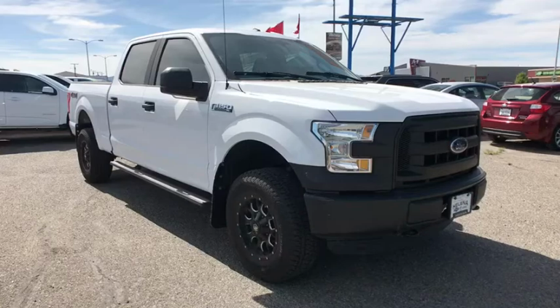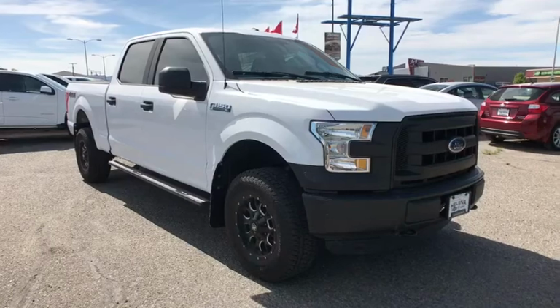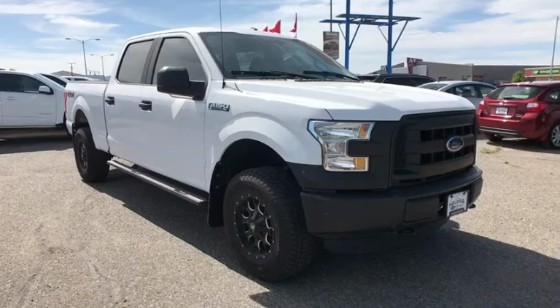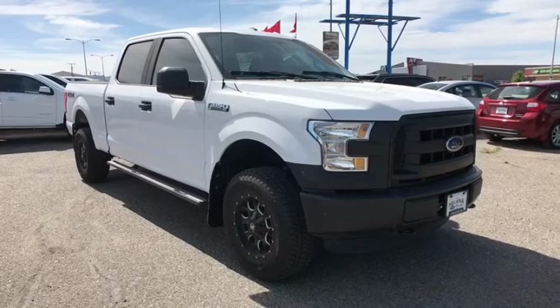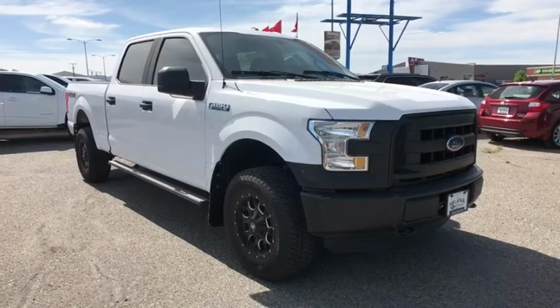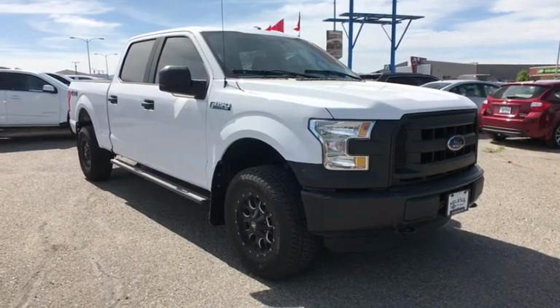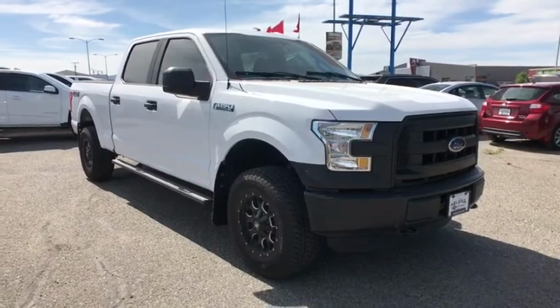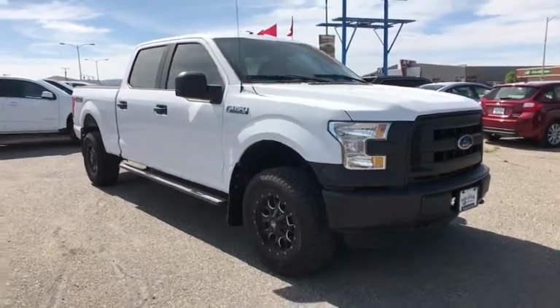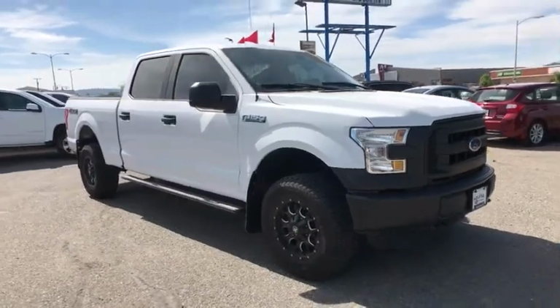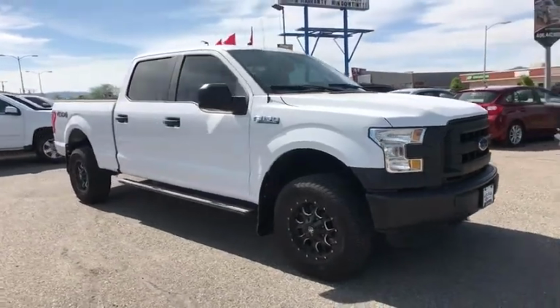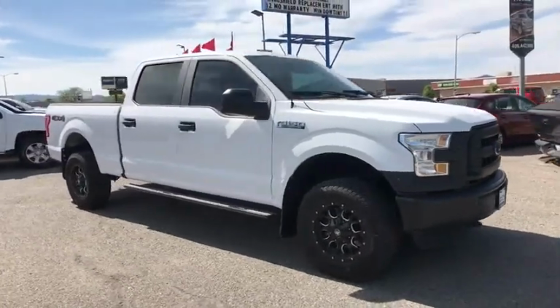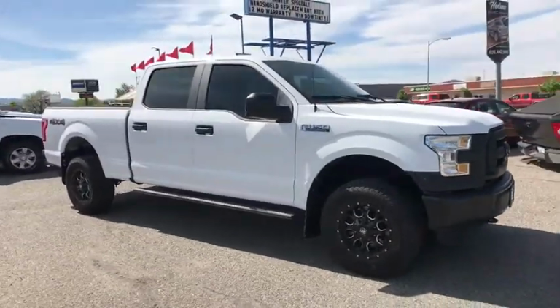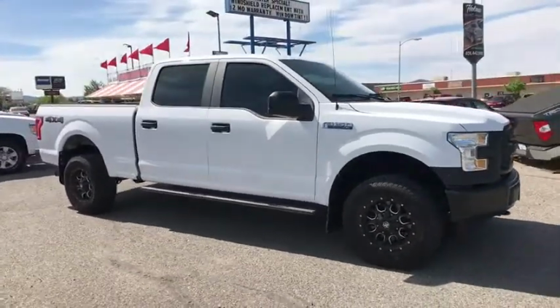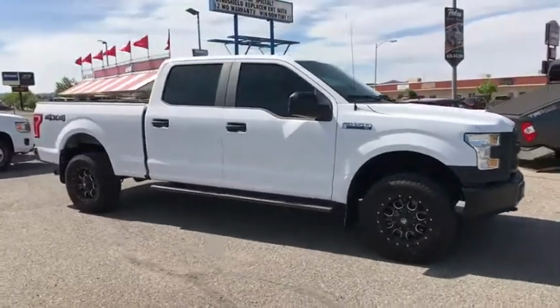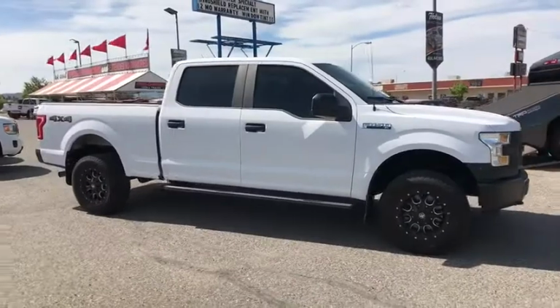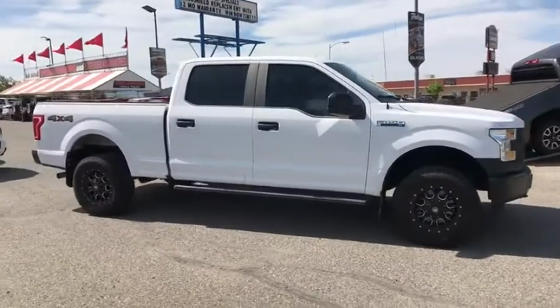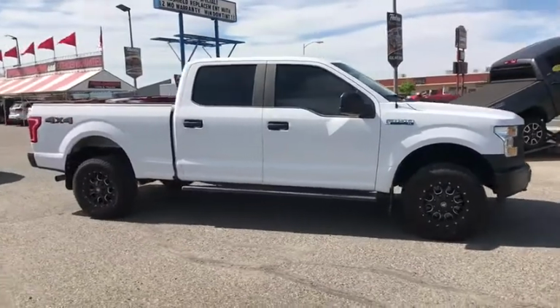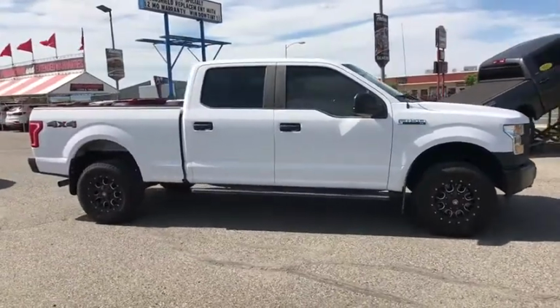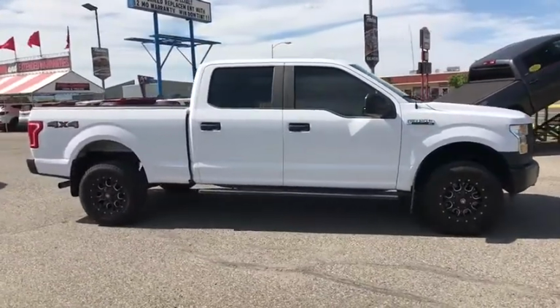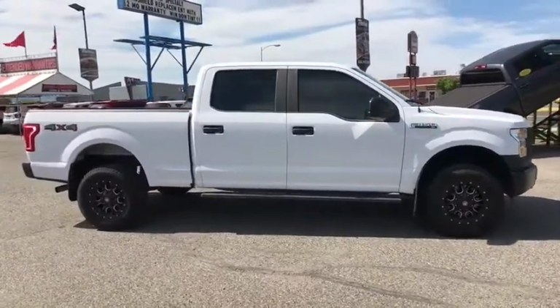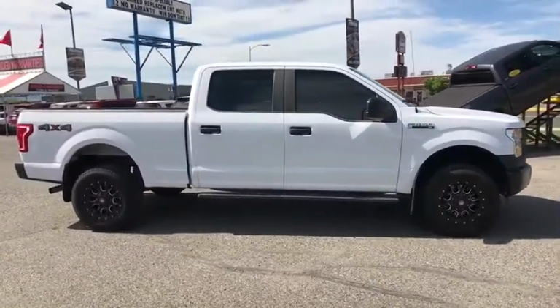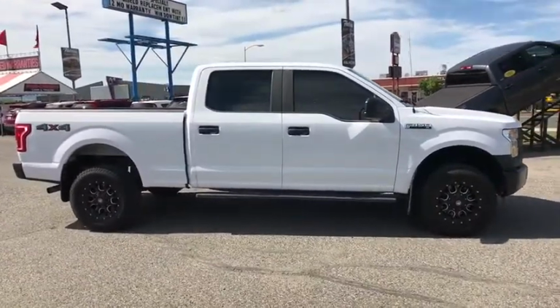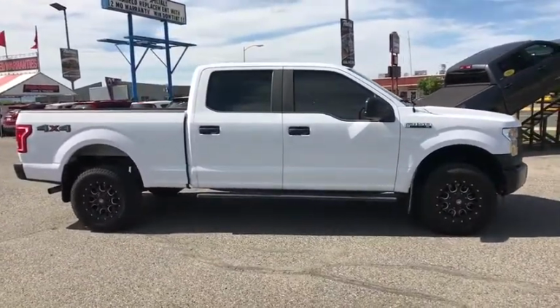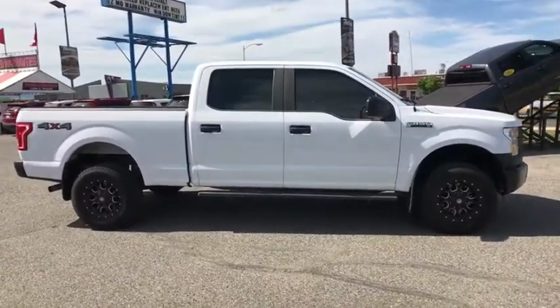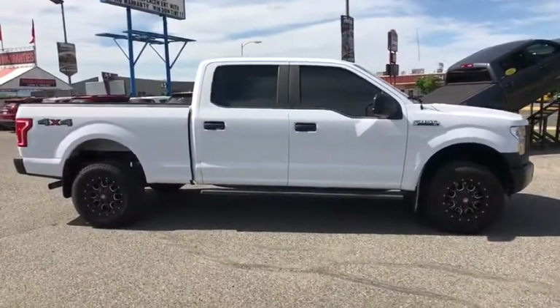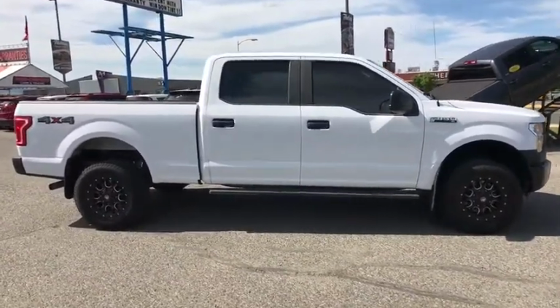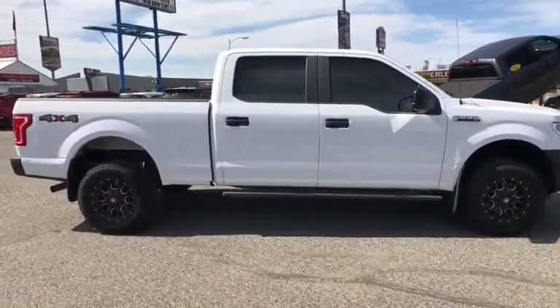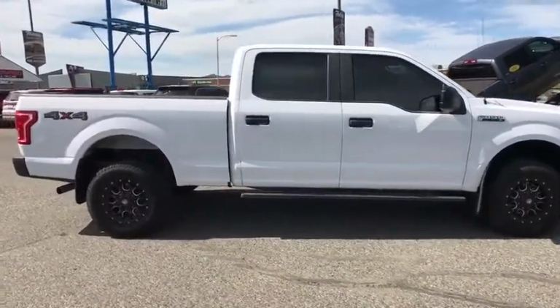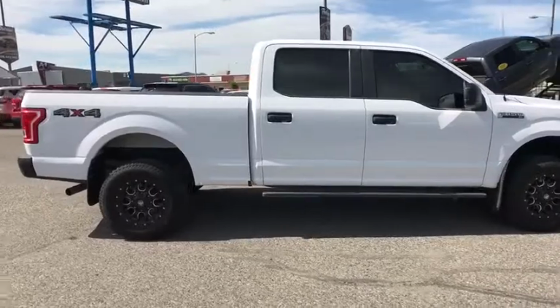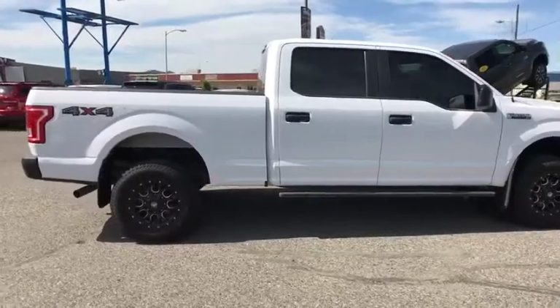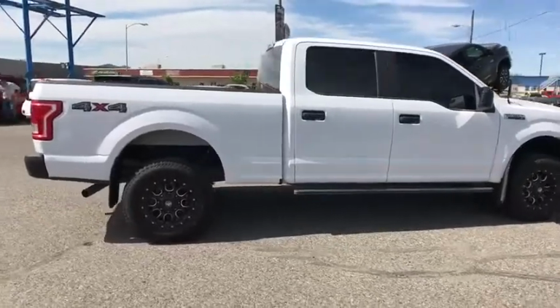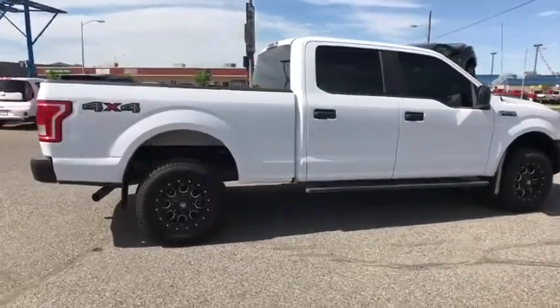Looking for the right vehicle? Check out the 2016 Ford F-150. A Ford F-150 knows how to handle any situation. It's built to follow orders. No whining.